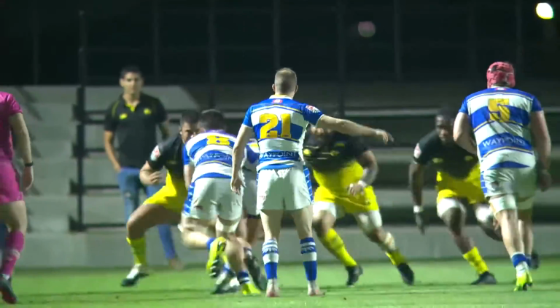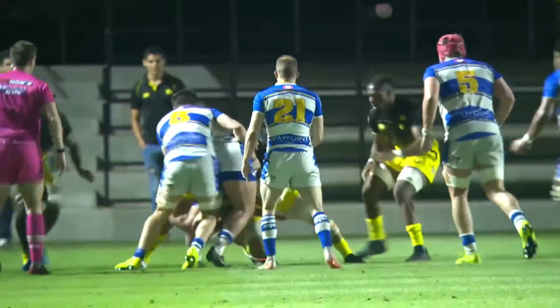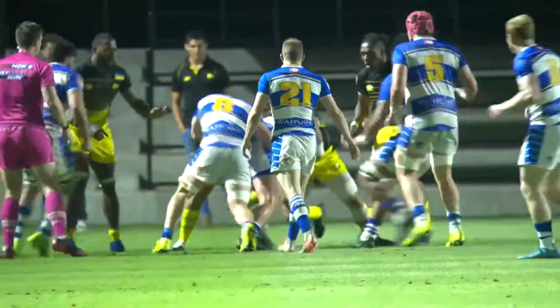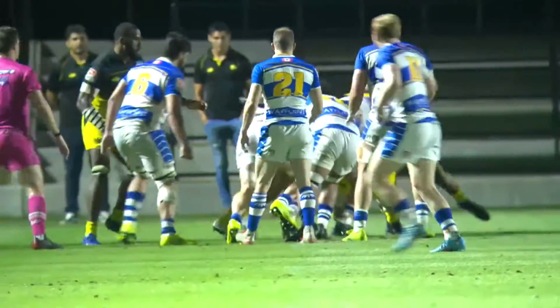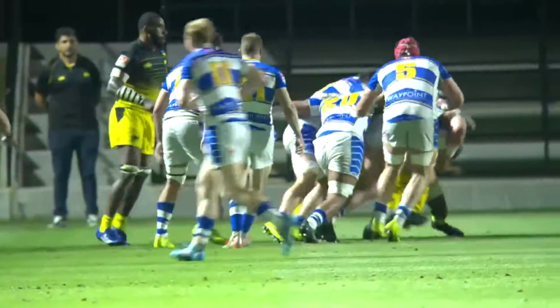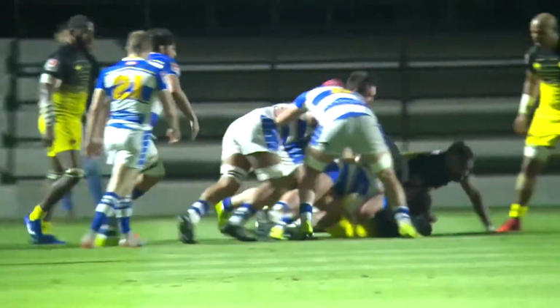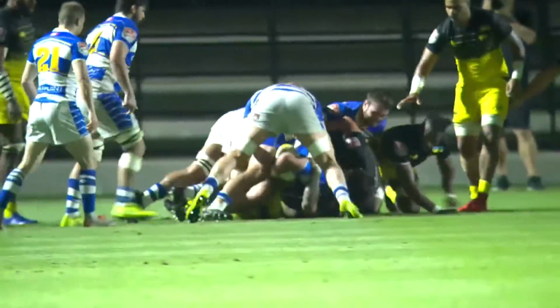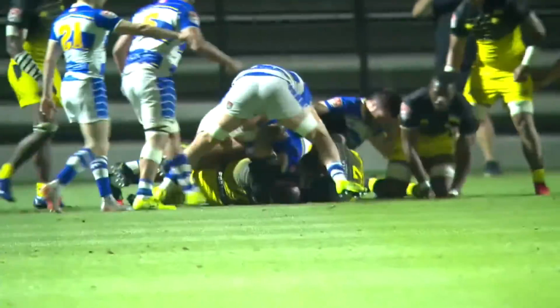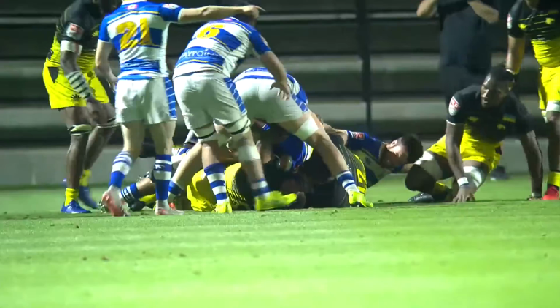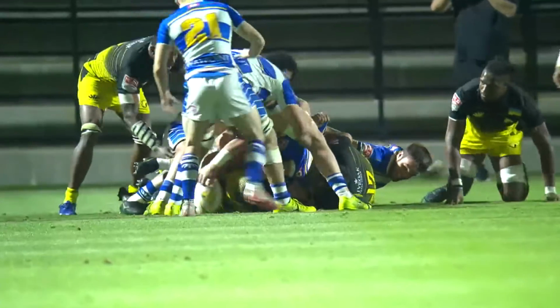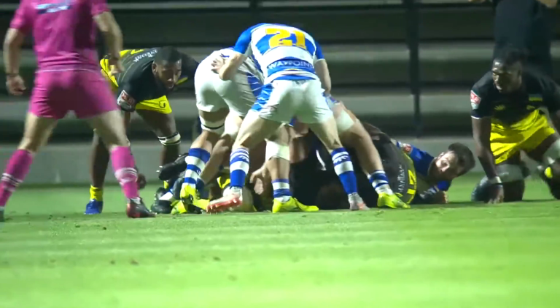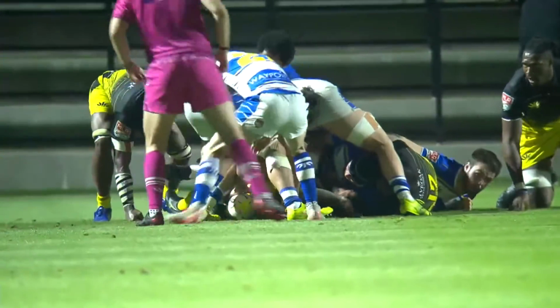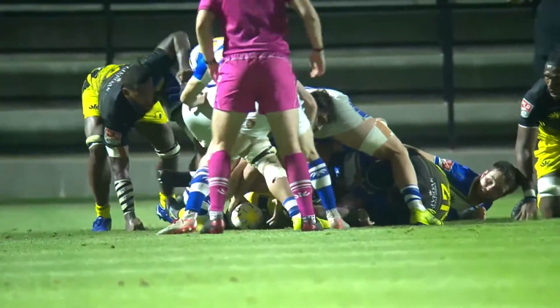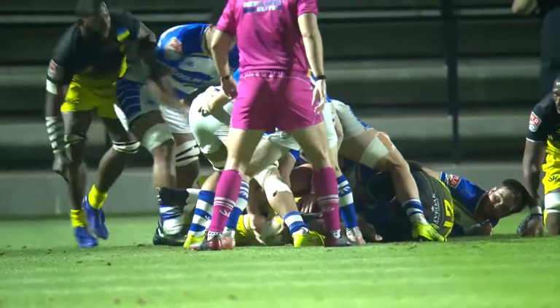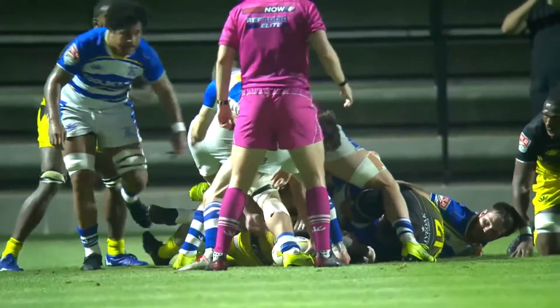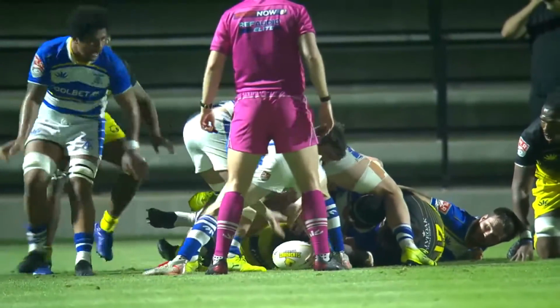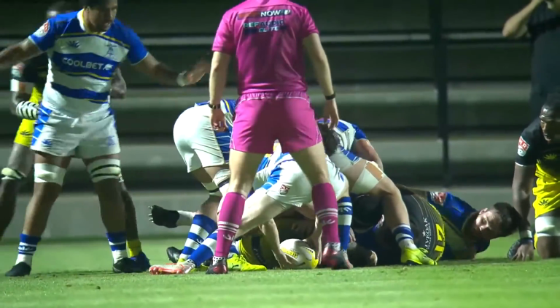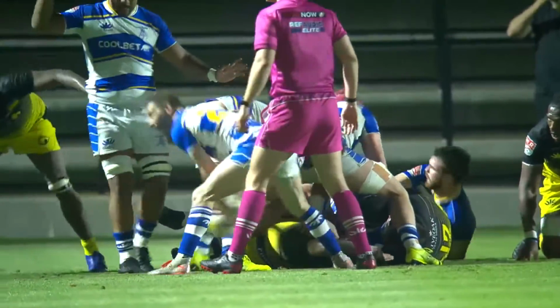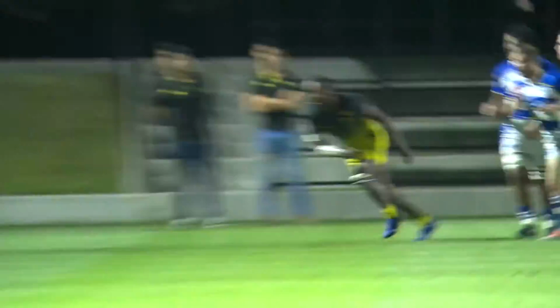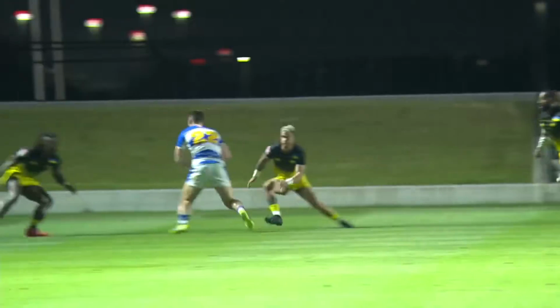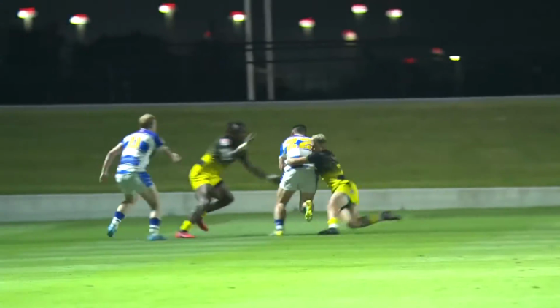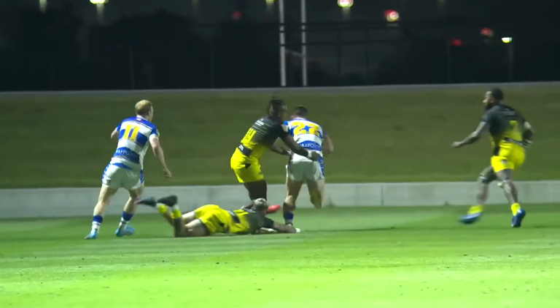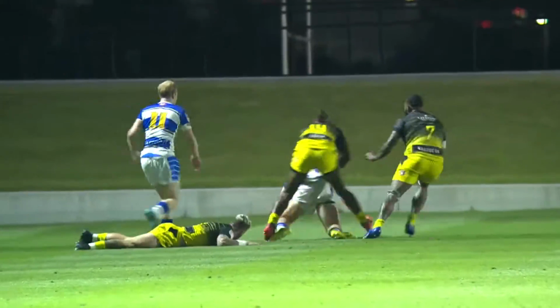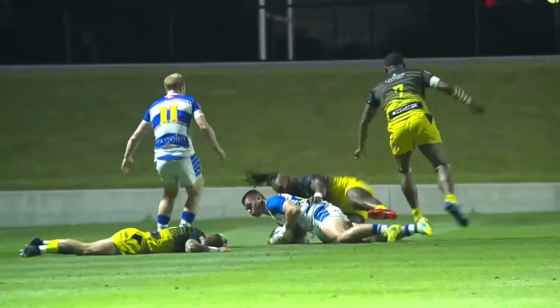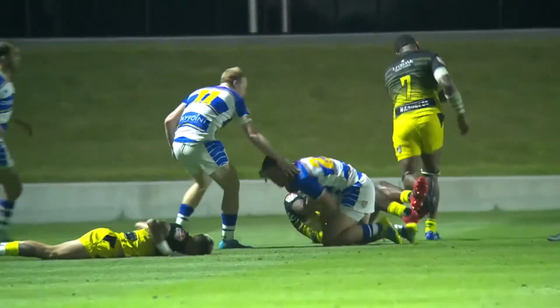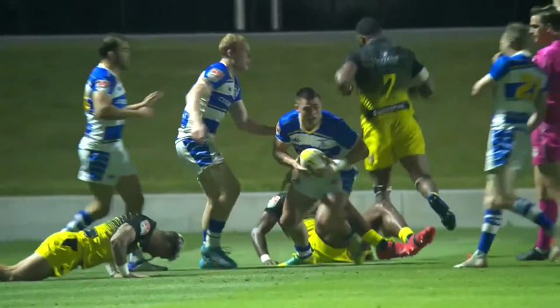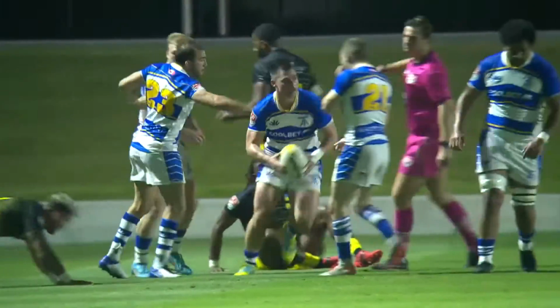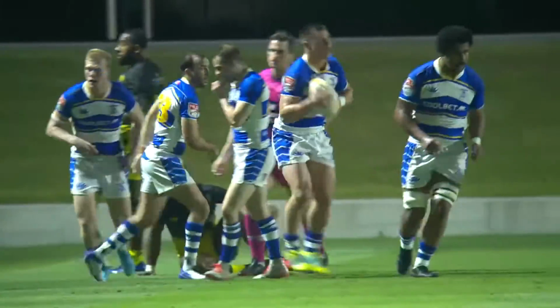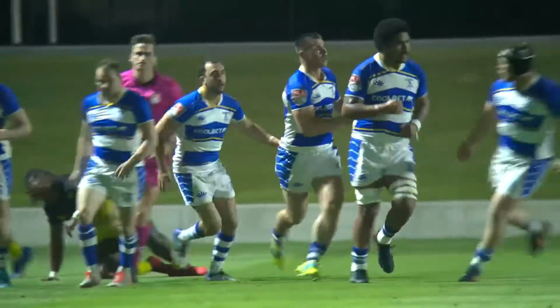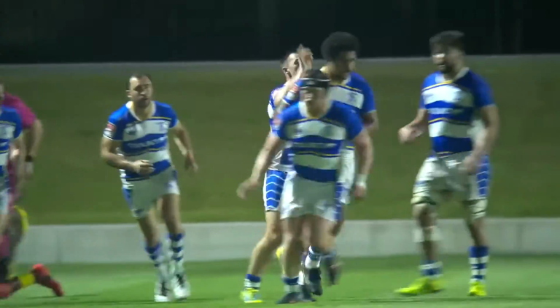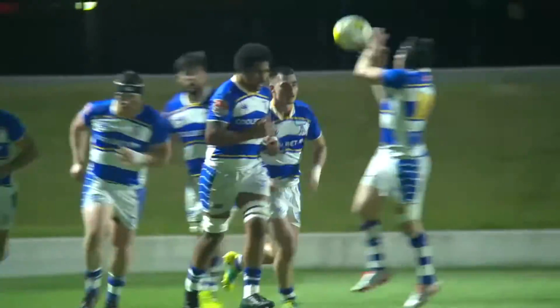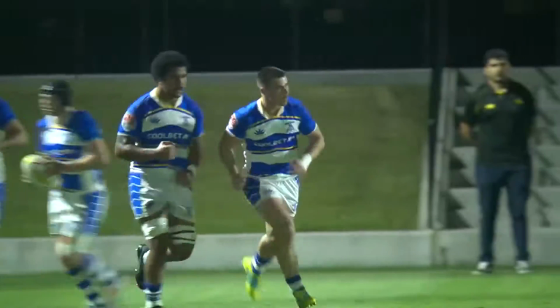Here come the big men for Toronto again, looking to muscle across. McRory on to Dutois — Giuseppe Dutois dots it down for the Arrows. Try Toronto.